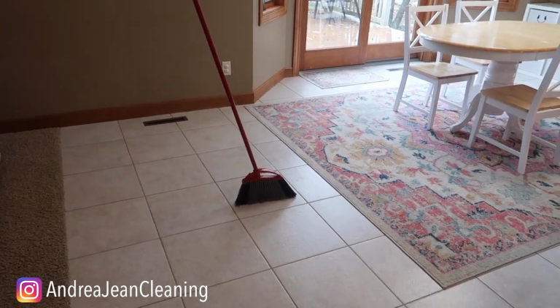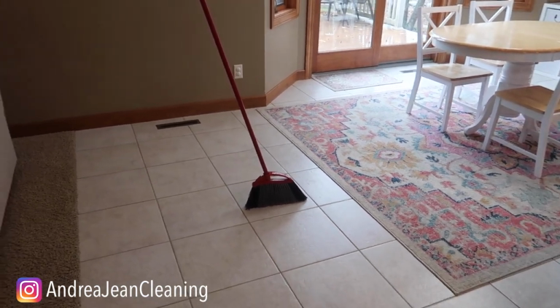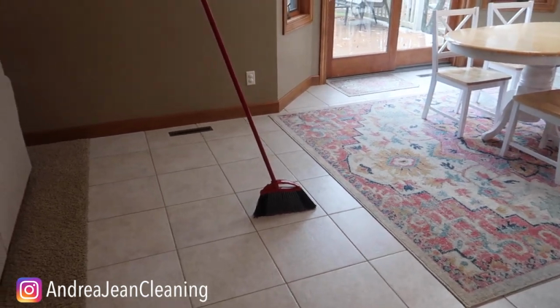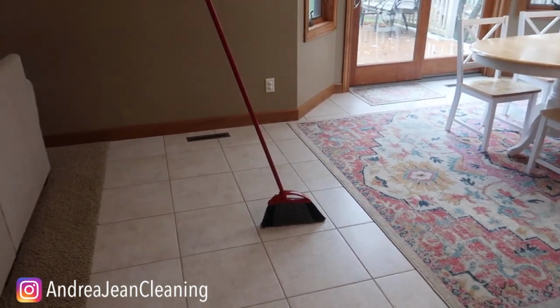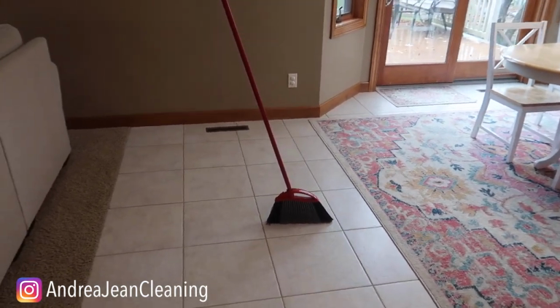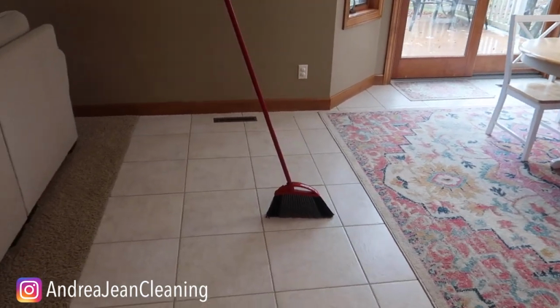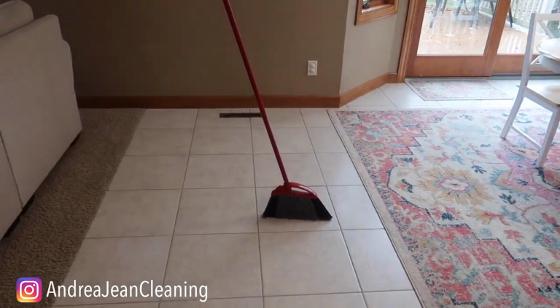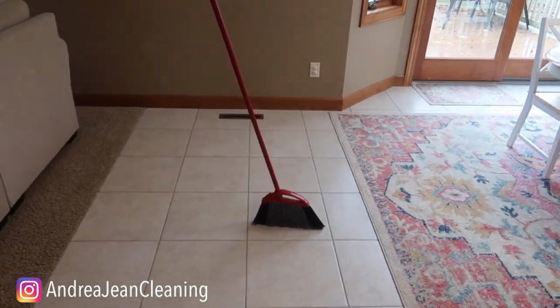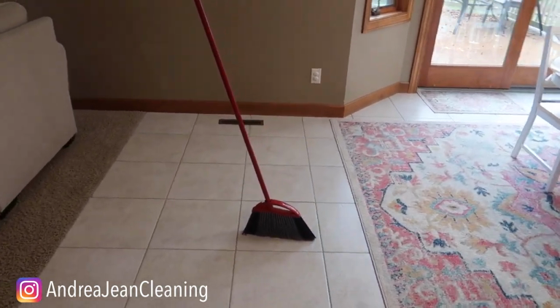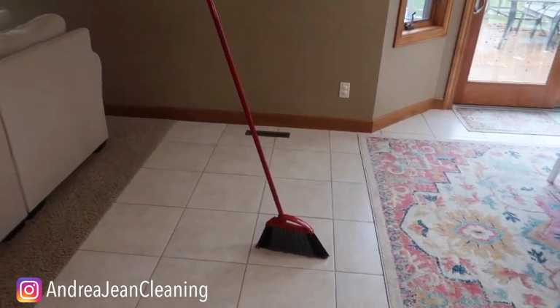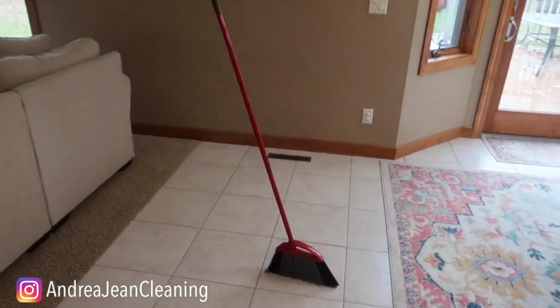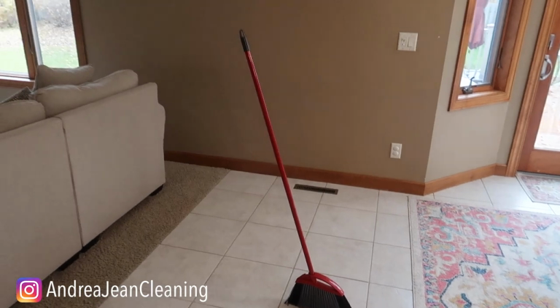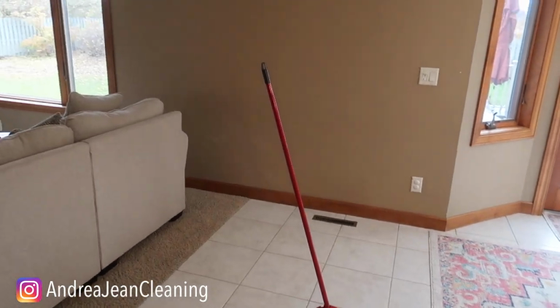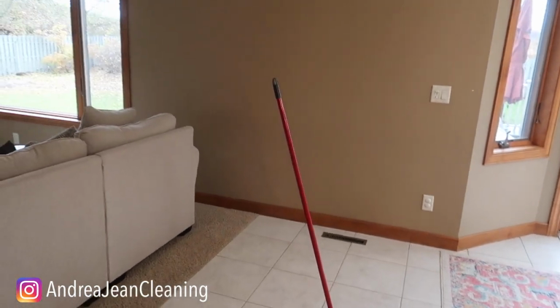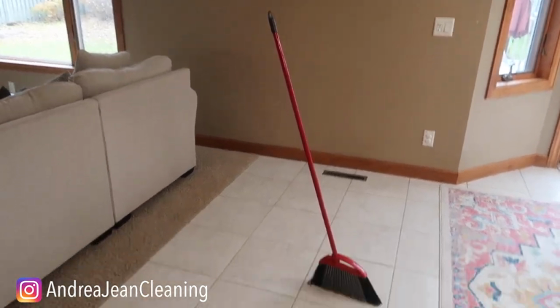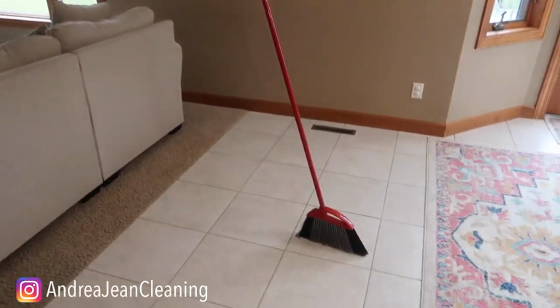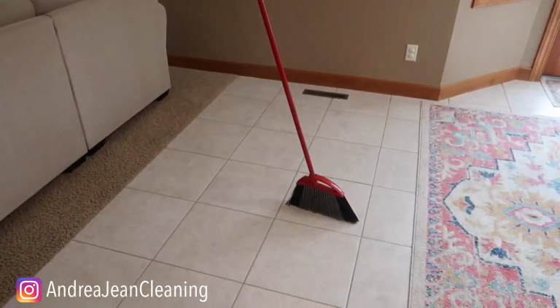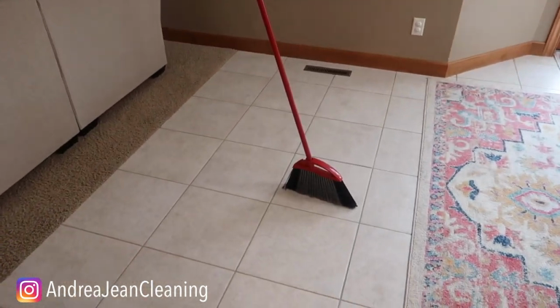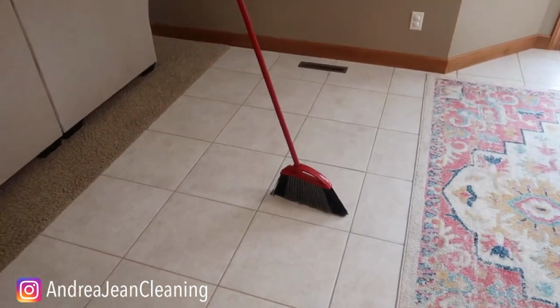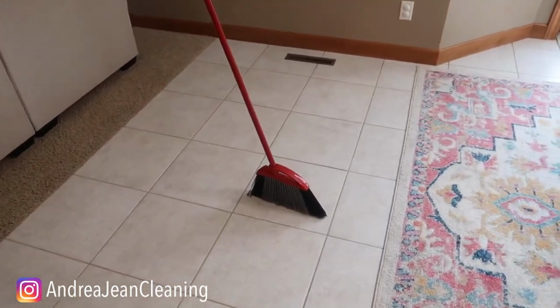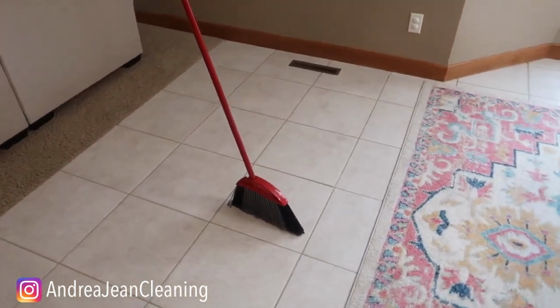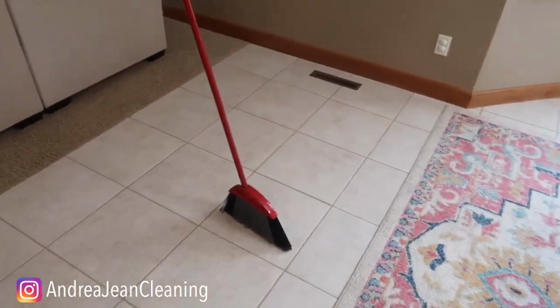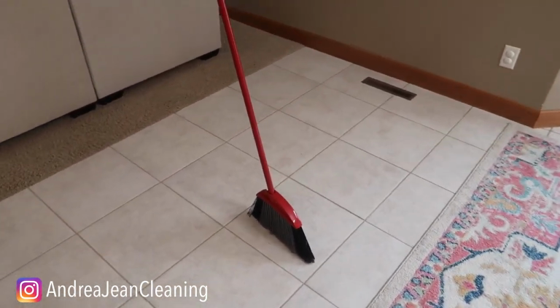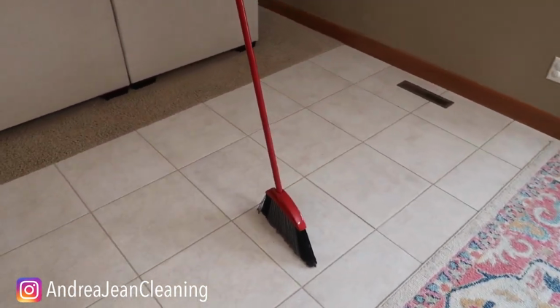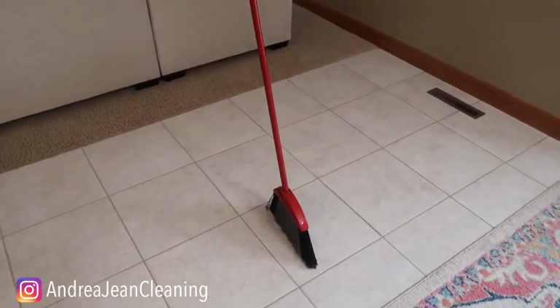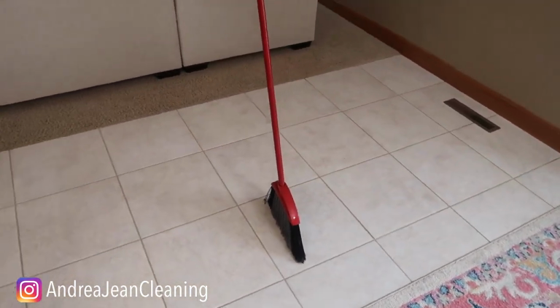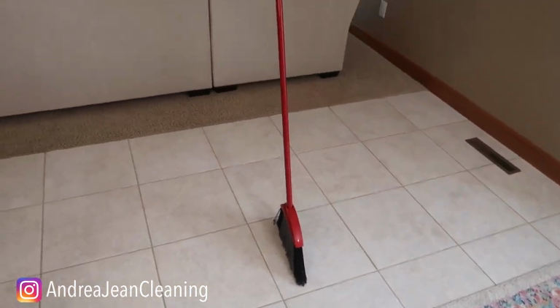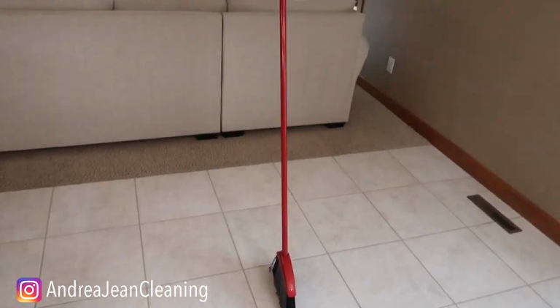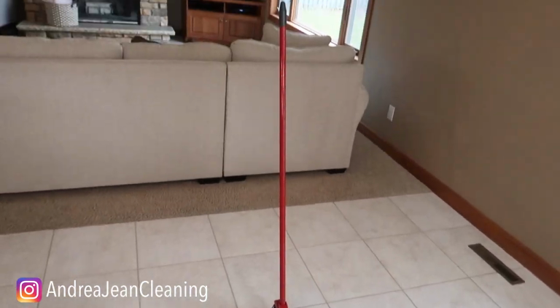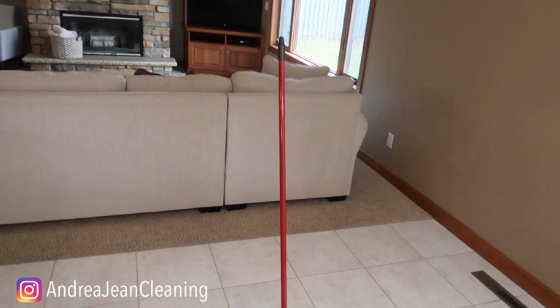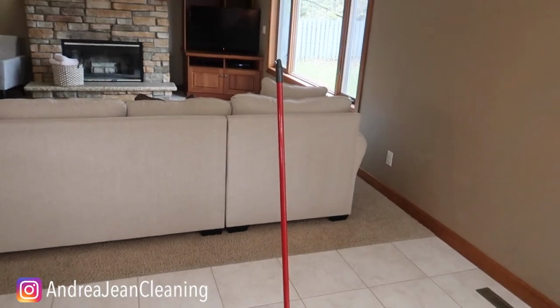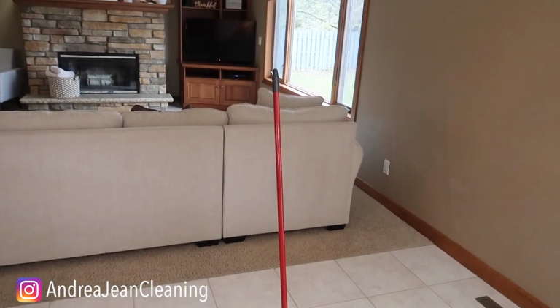I did this to my husband the other day and he walked up the stairs and he's like, 'Whoa, what is going on?' Most people do not store their brooms like this.